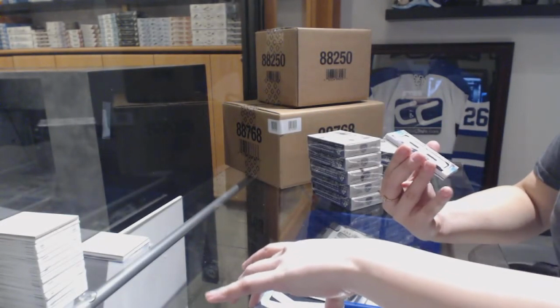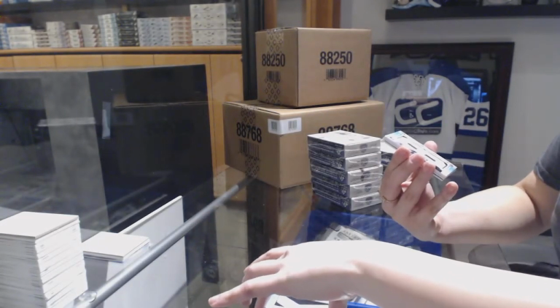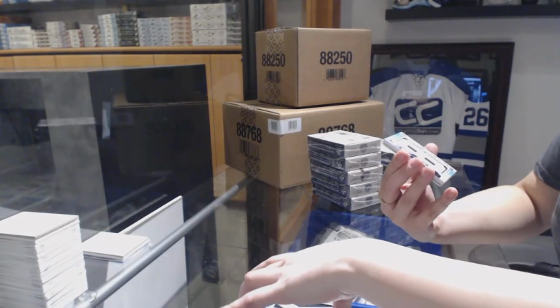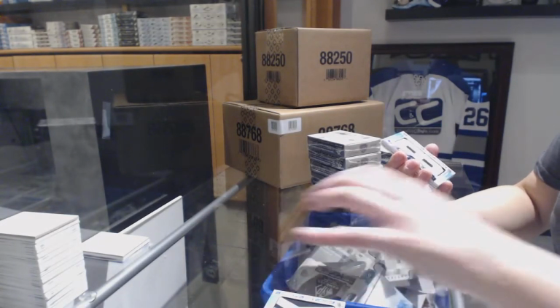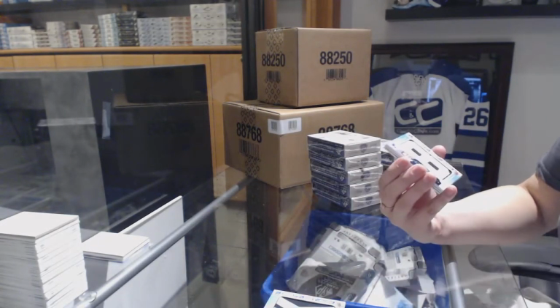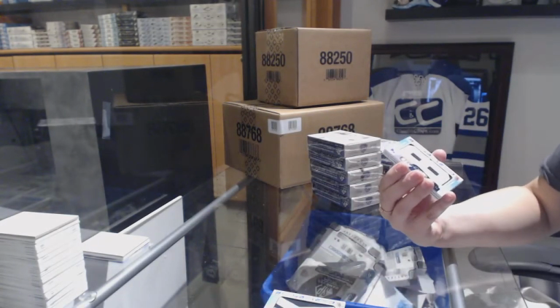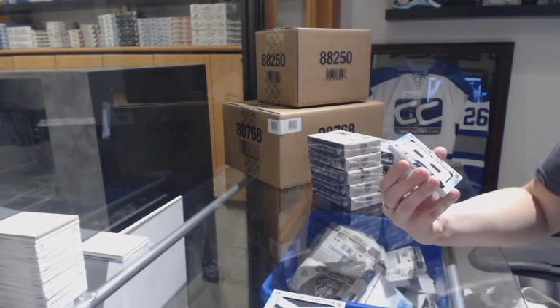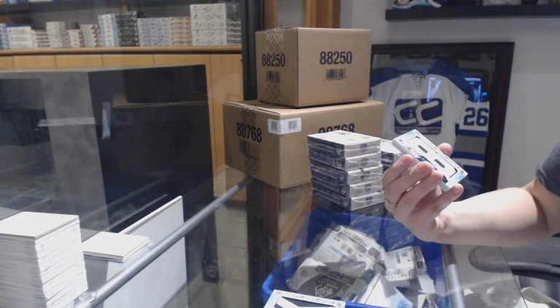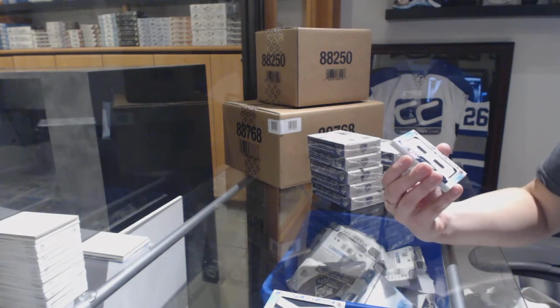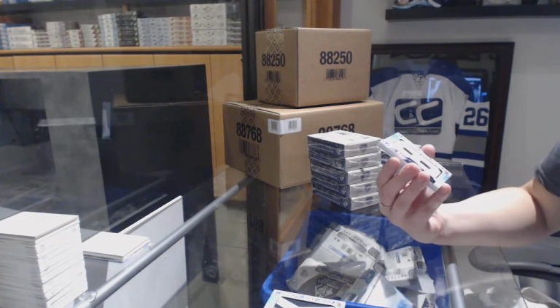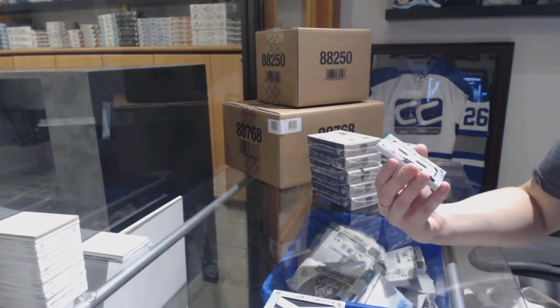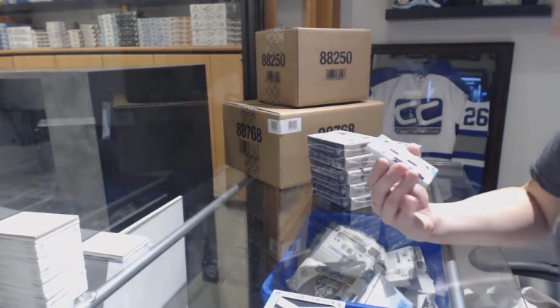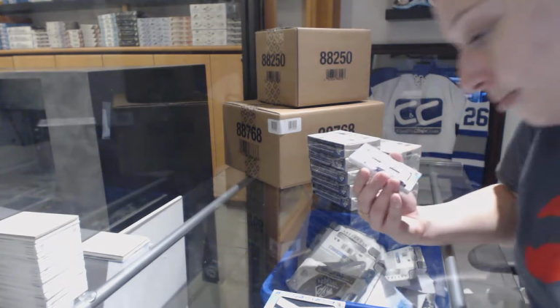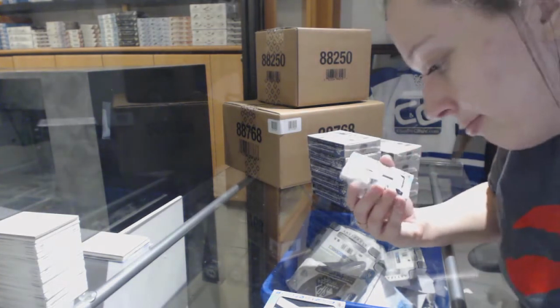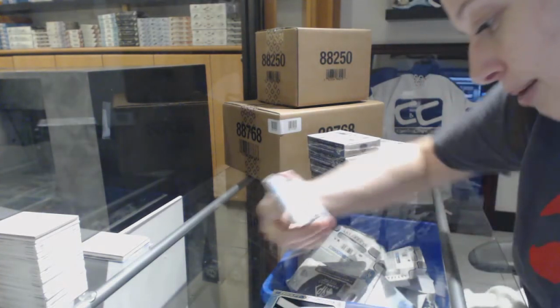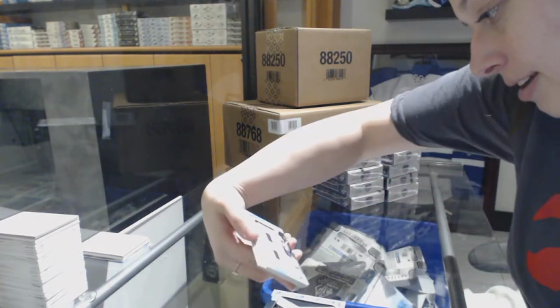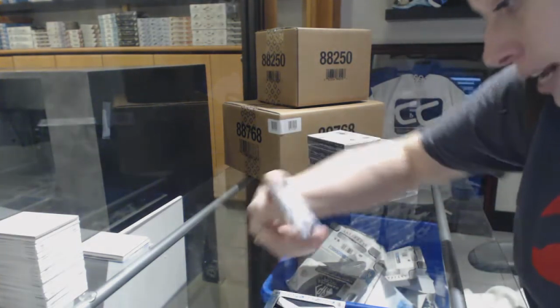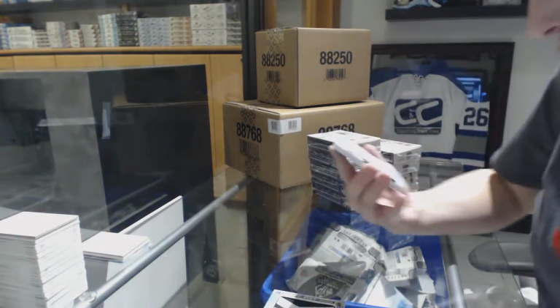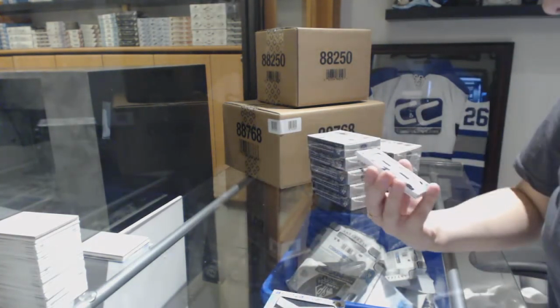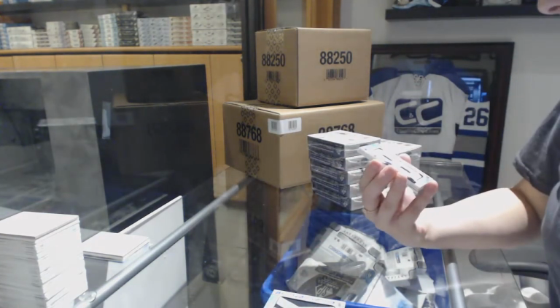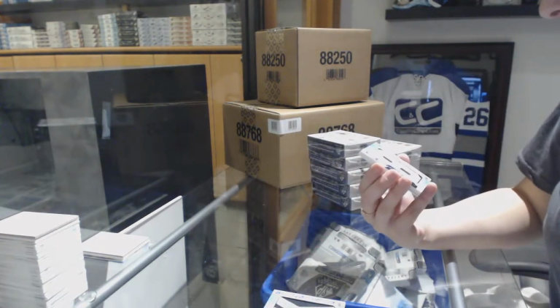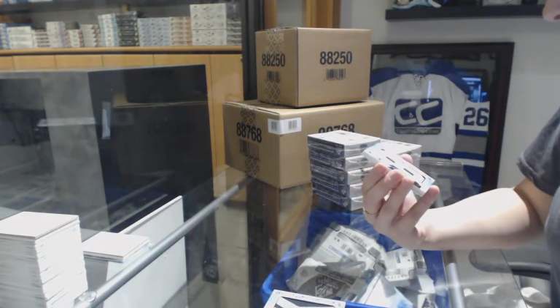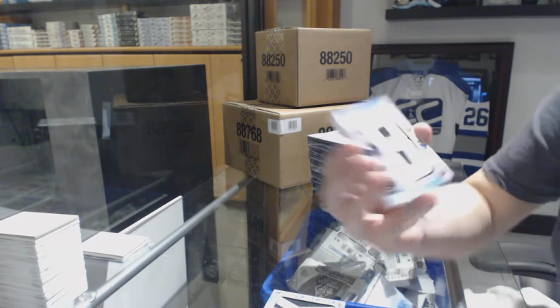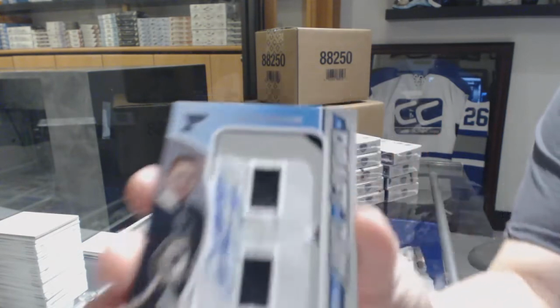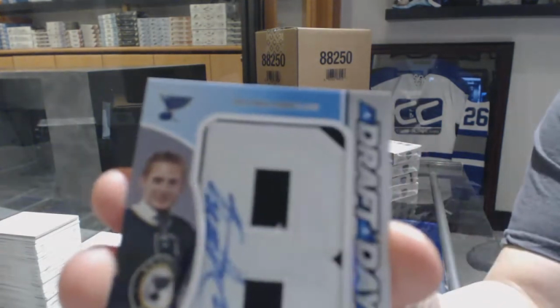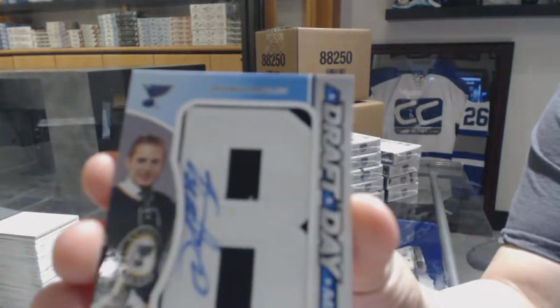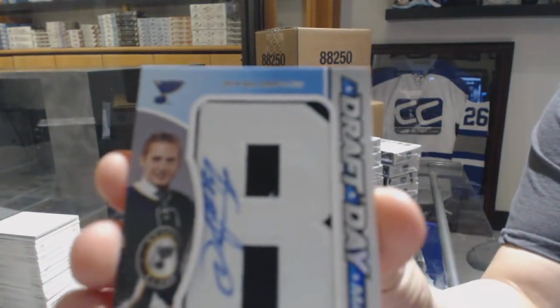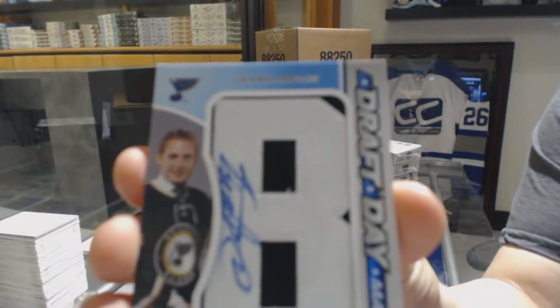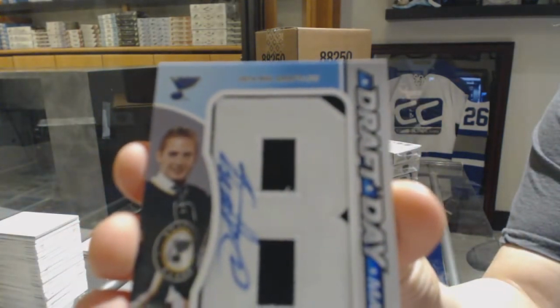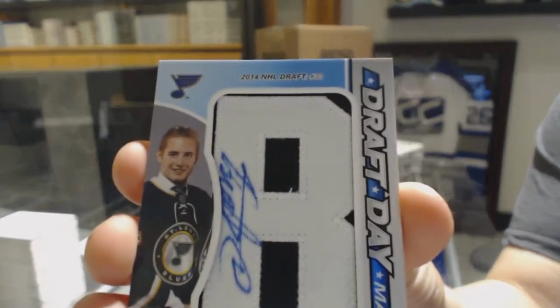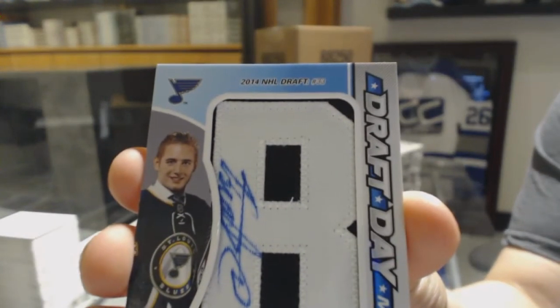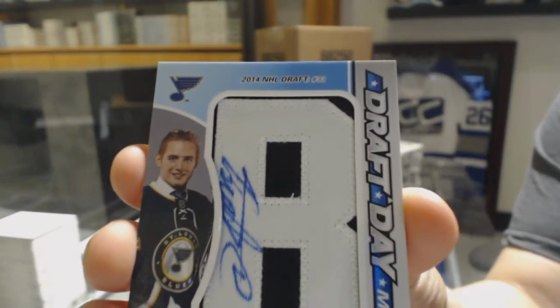Another Draft Day Marks number to 35 — they're numbered in different ways, that's weird. For the St. Louis Blues, Ivan Barbashev.